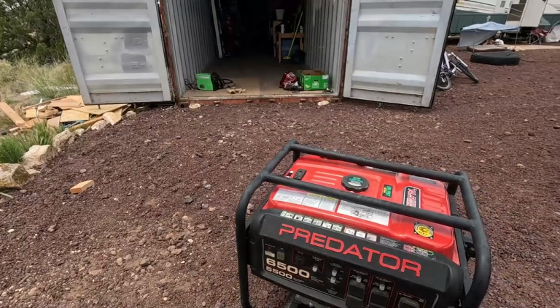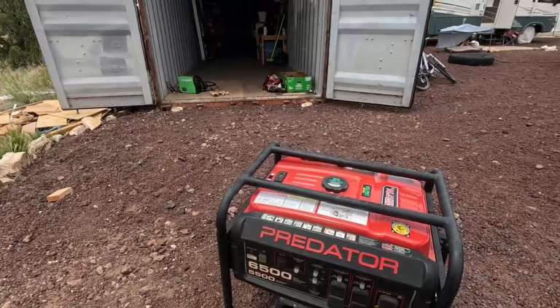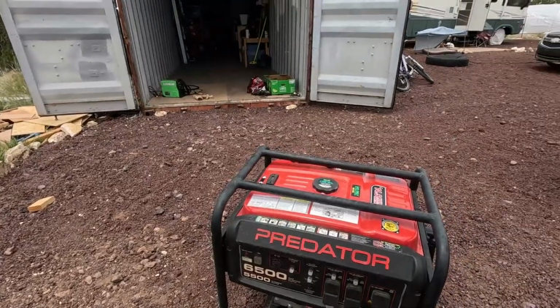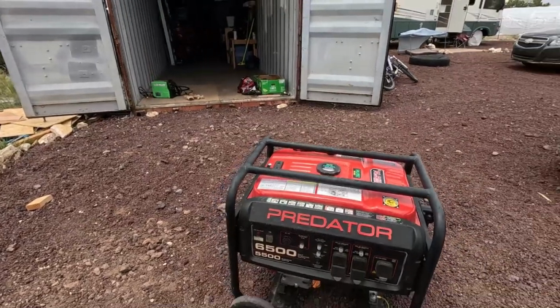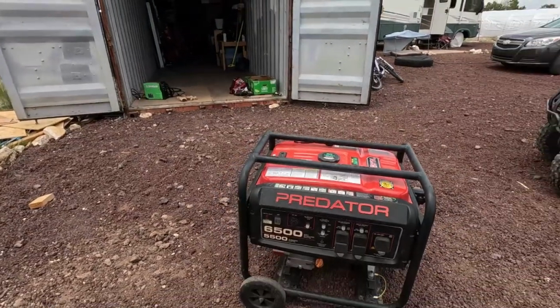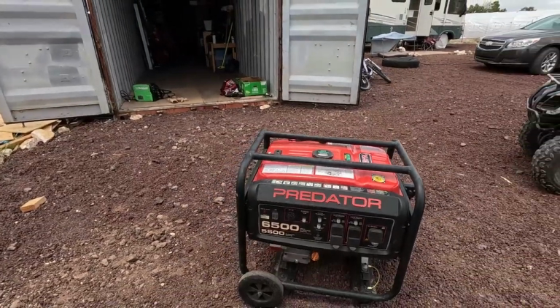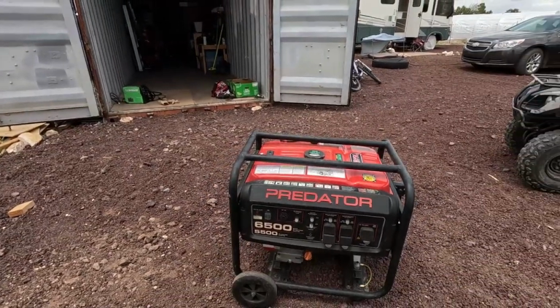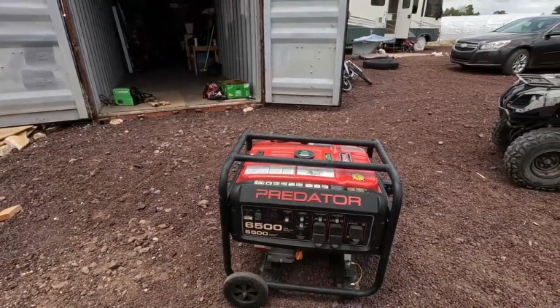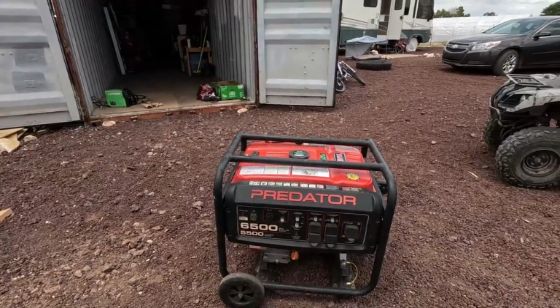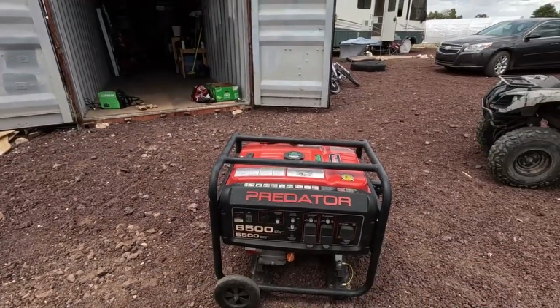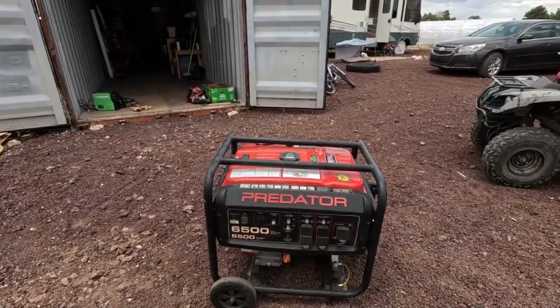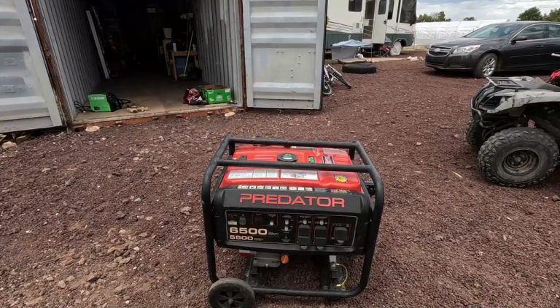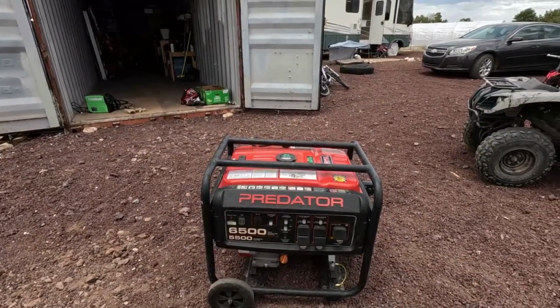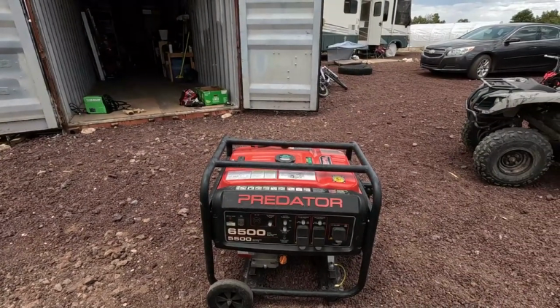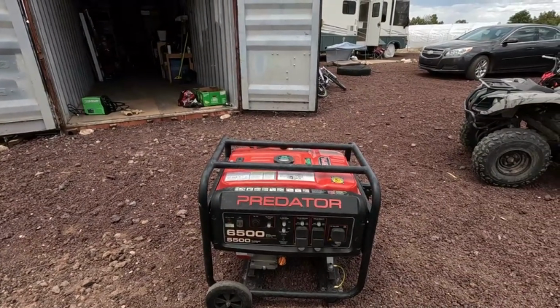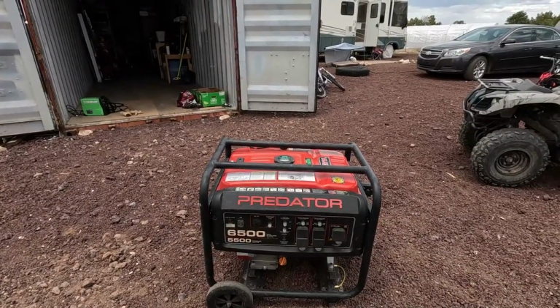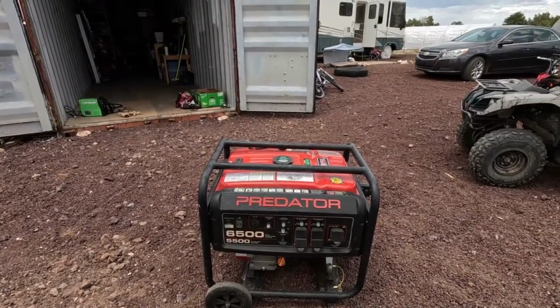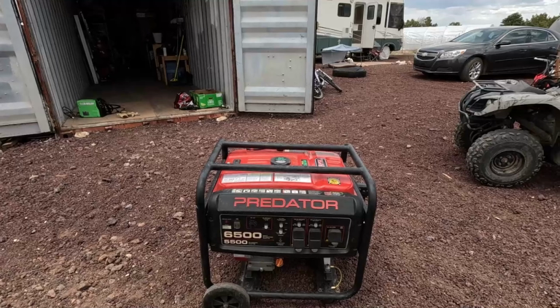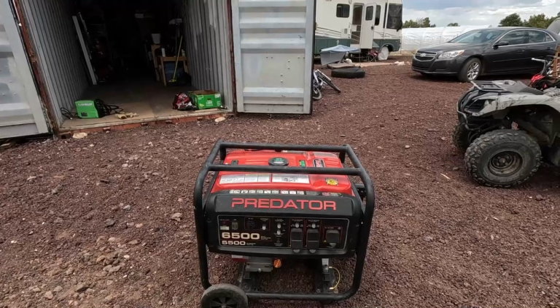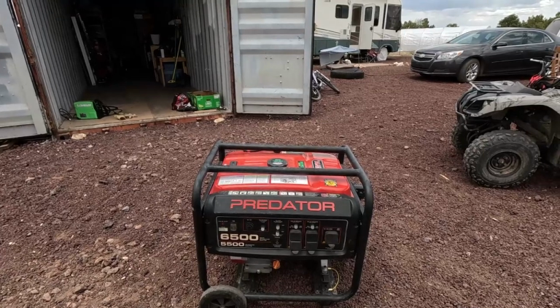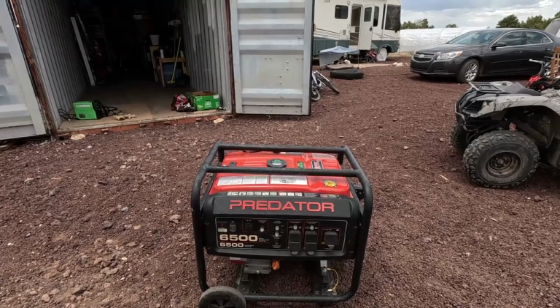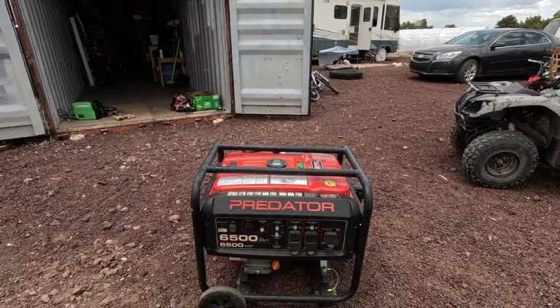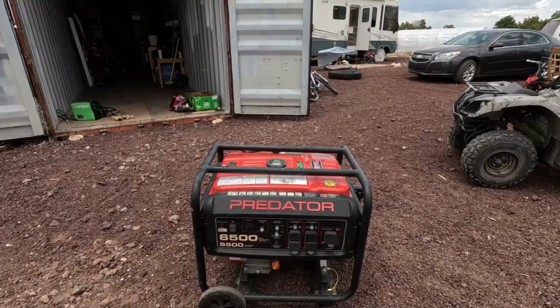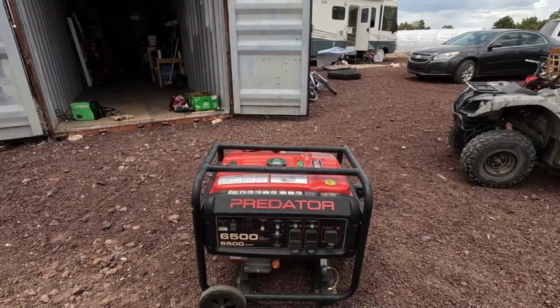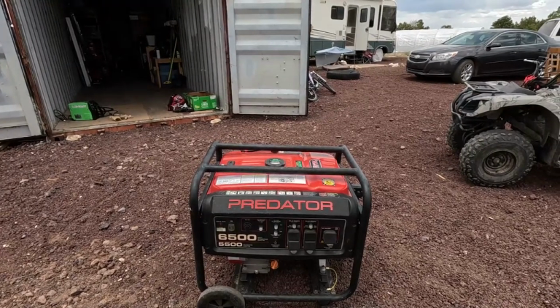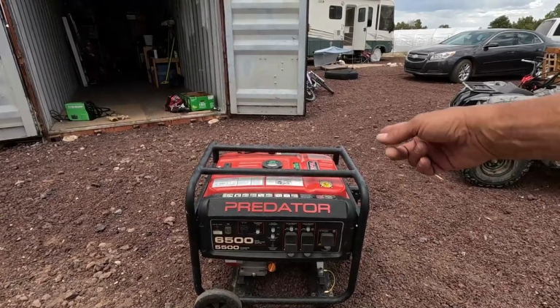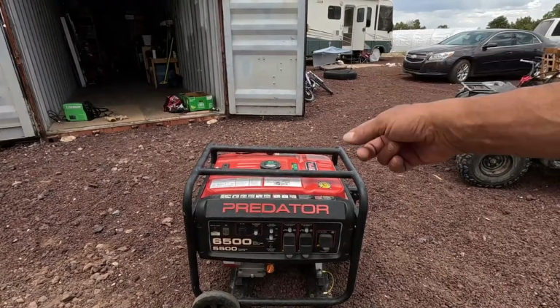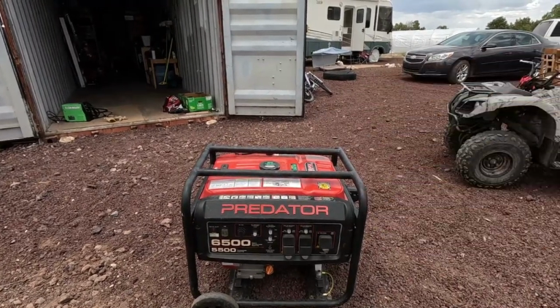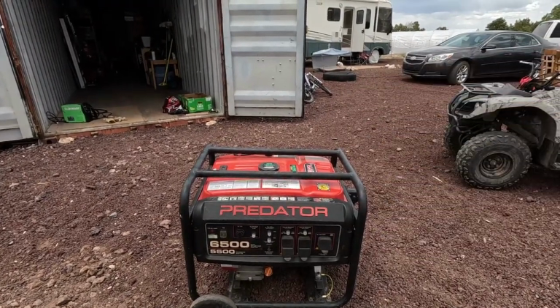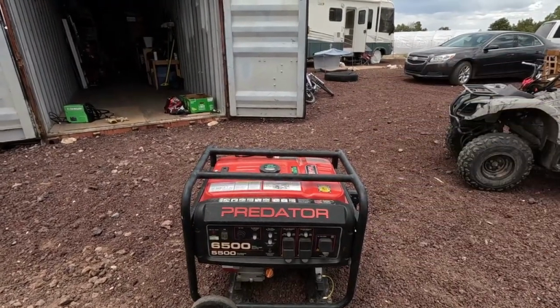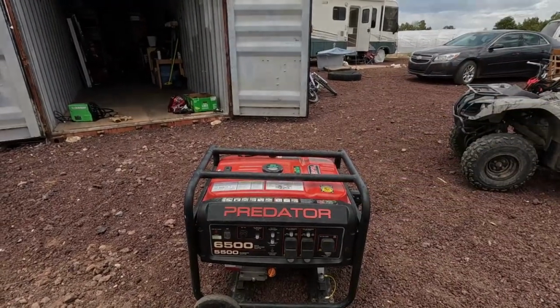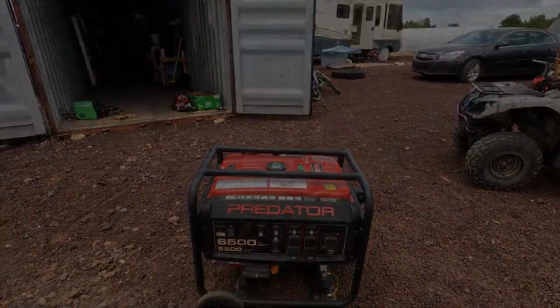It's noisy, I guarantee you. Is it electric start? No — that's even better because then you're not lugging around a battery. This thing is 400 pounds as it is.